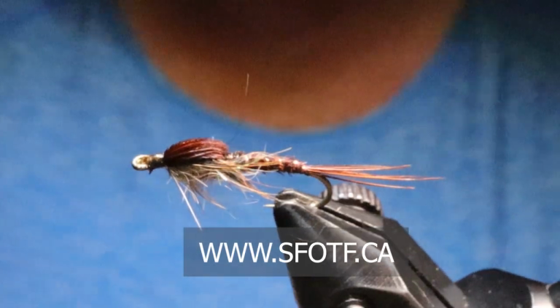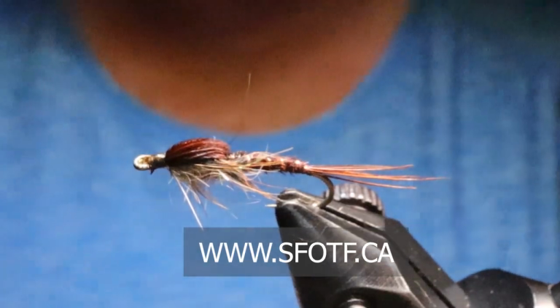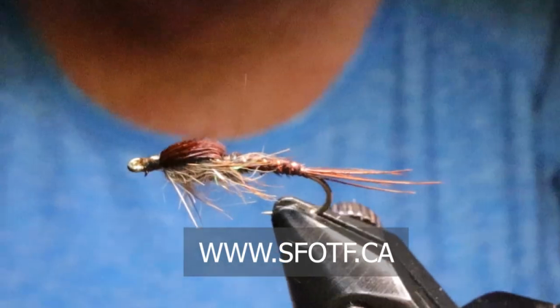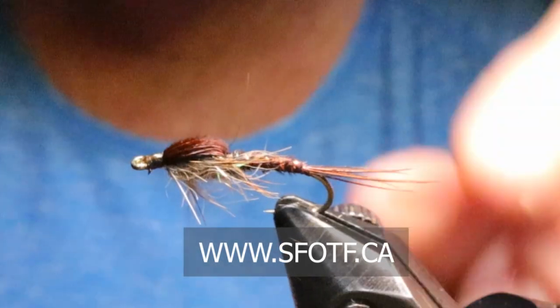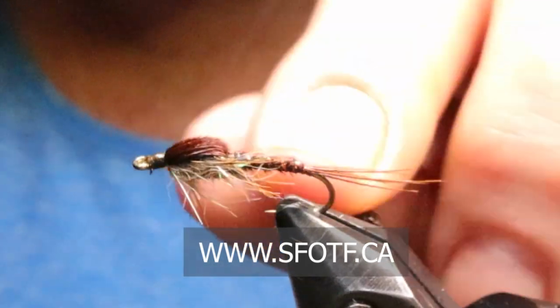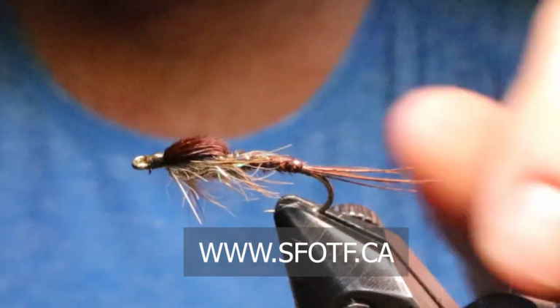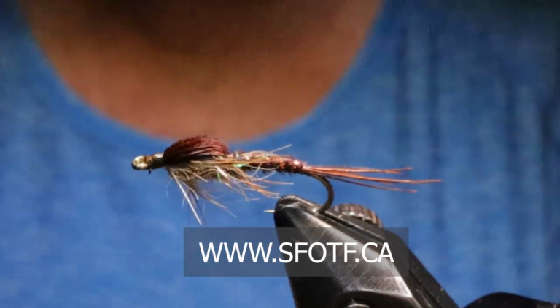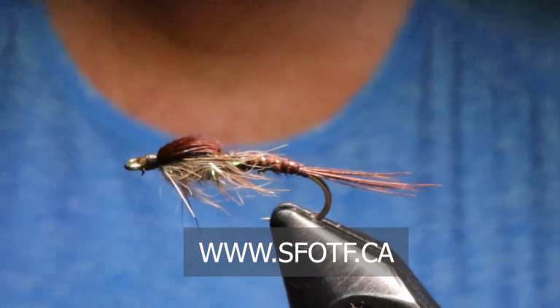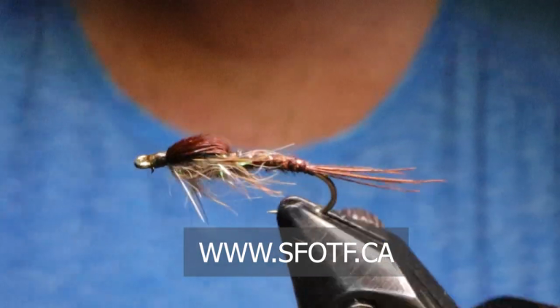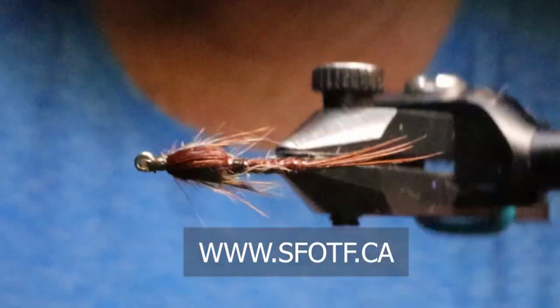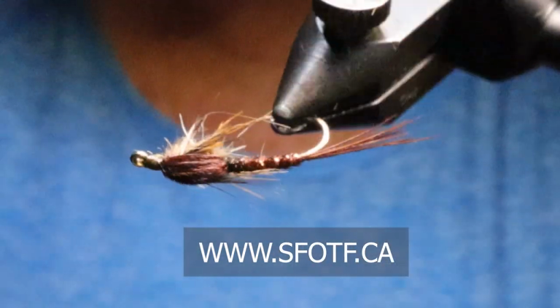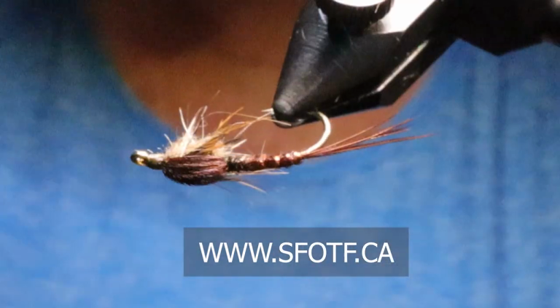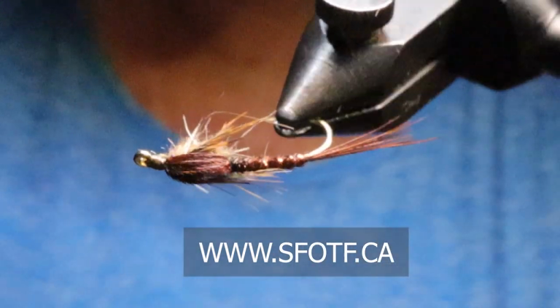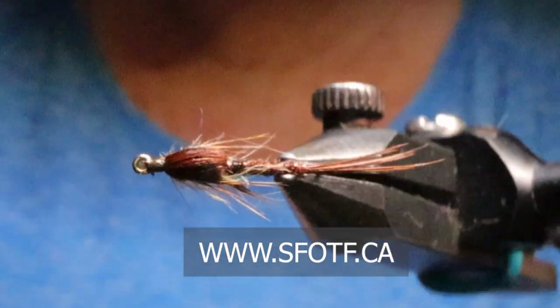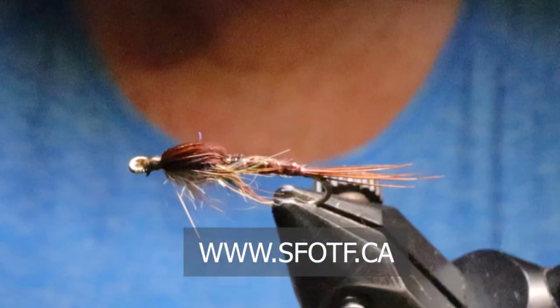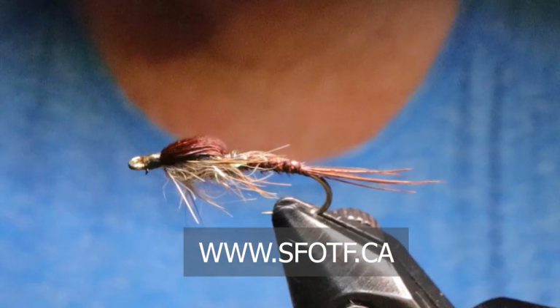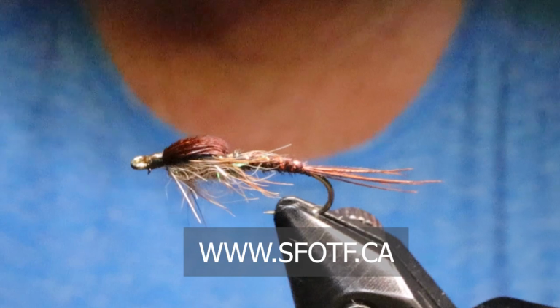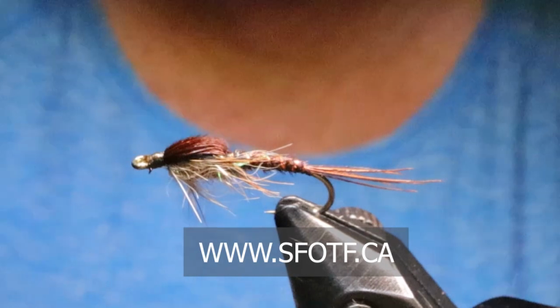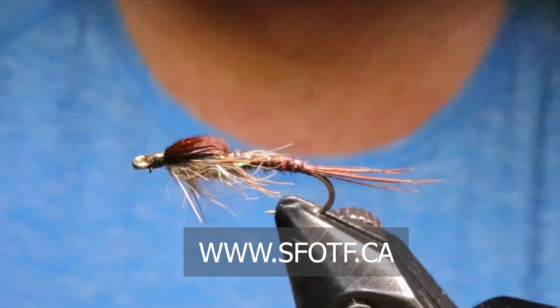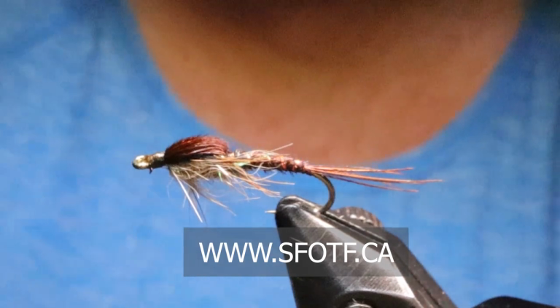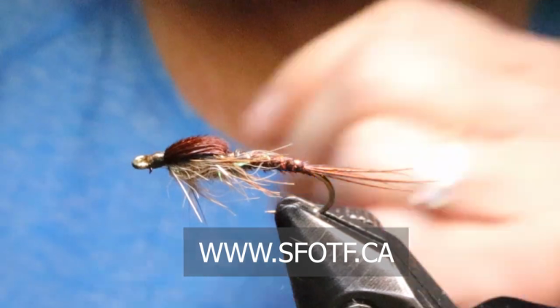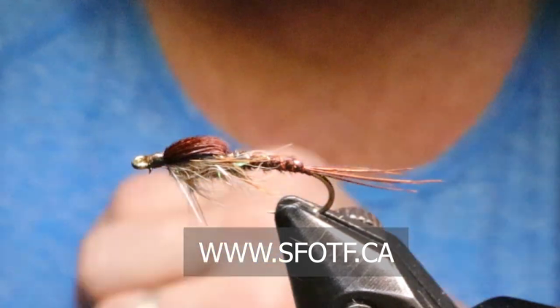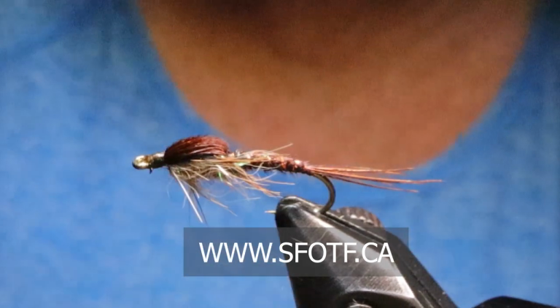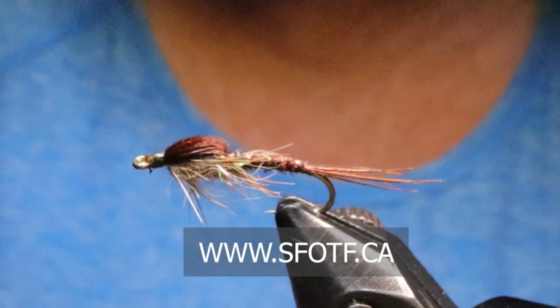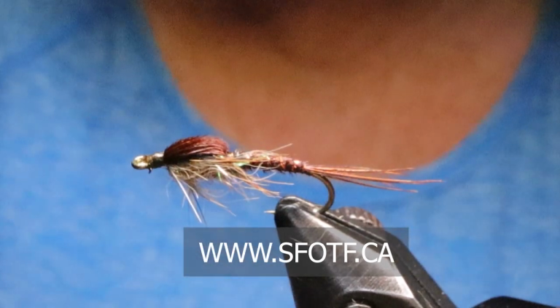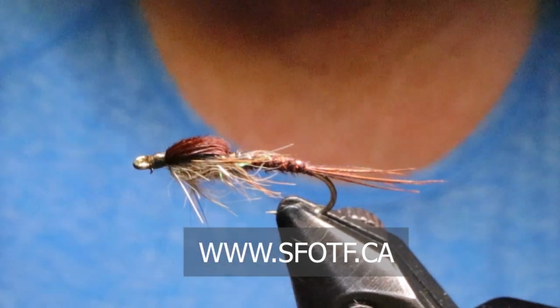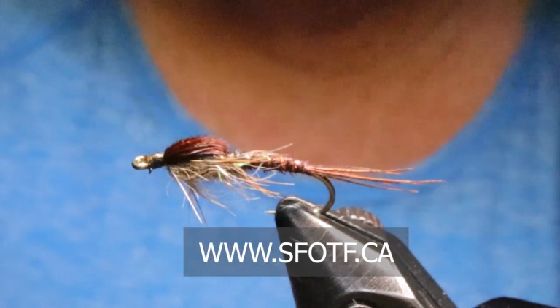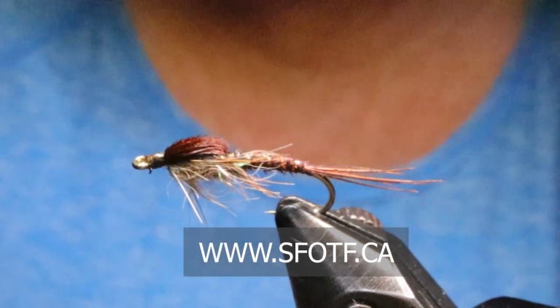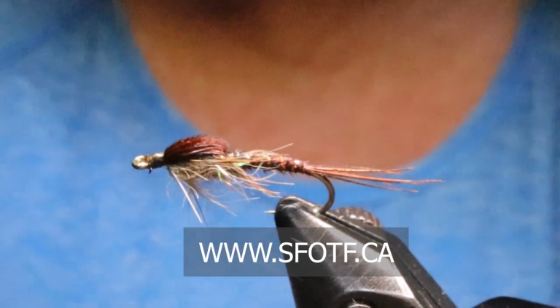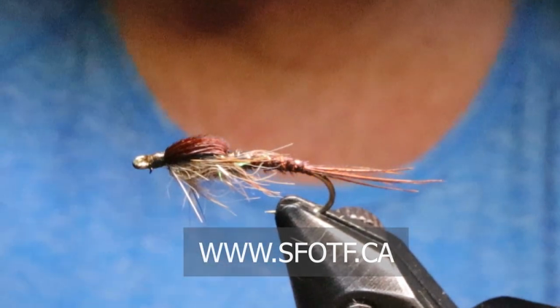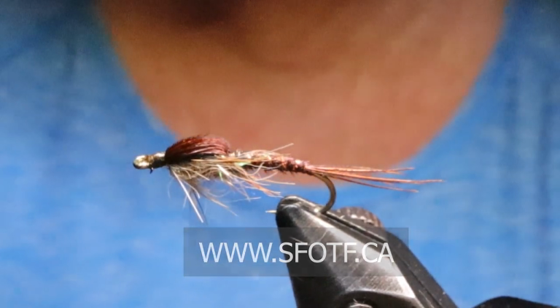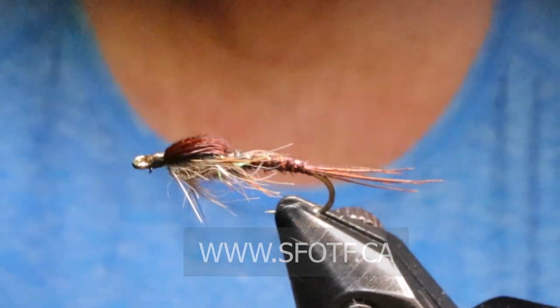There you have it — the micro glint mayfly pheasant tail. Thanks for watching this edition of On the Bench. Take care everyone, and tight lines!